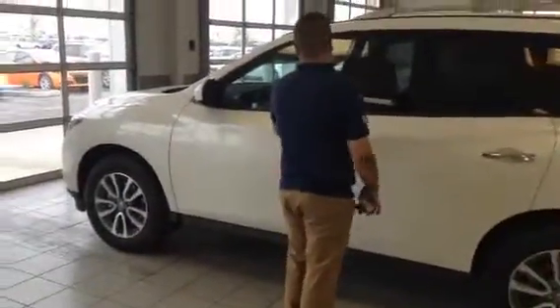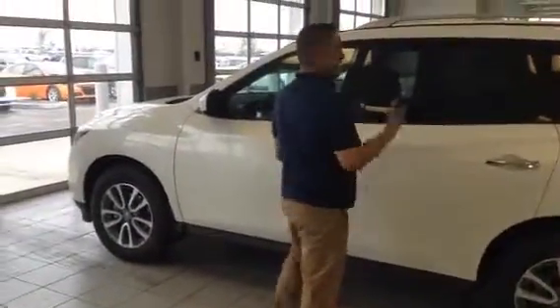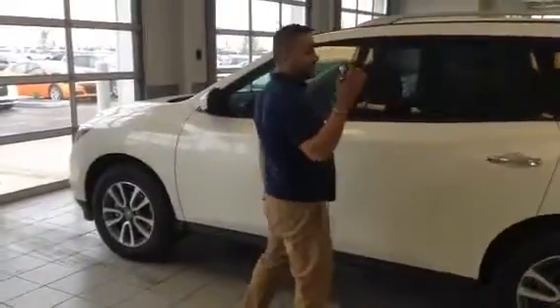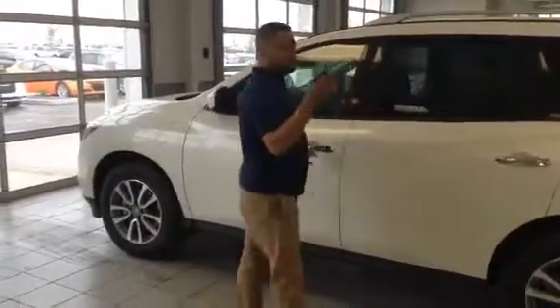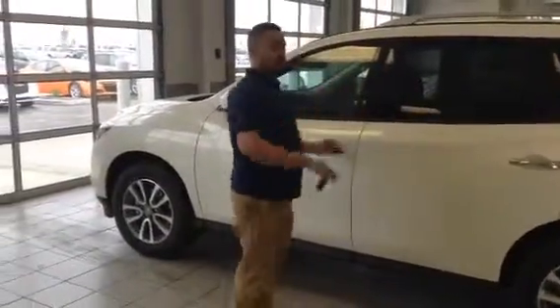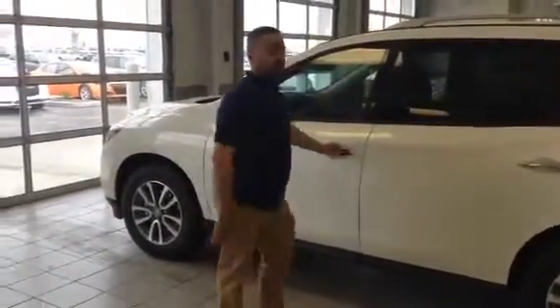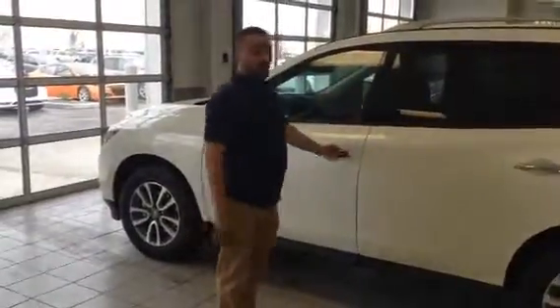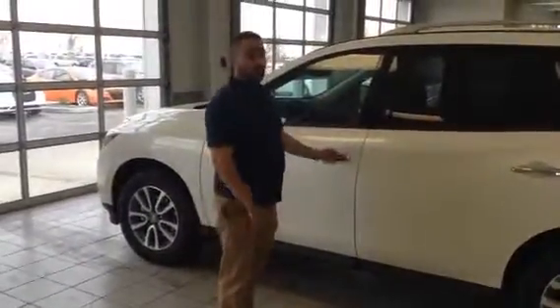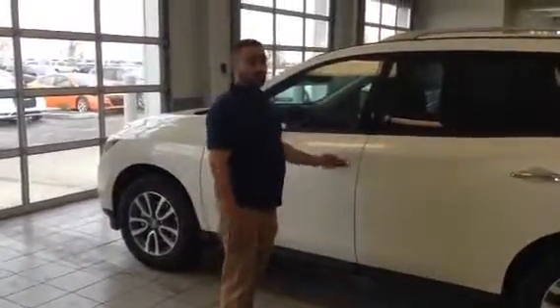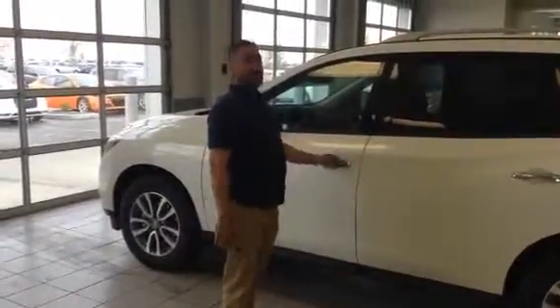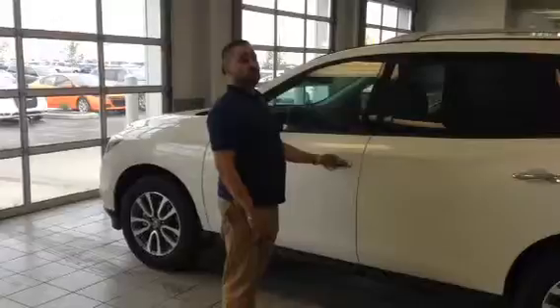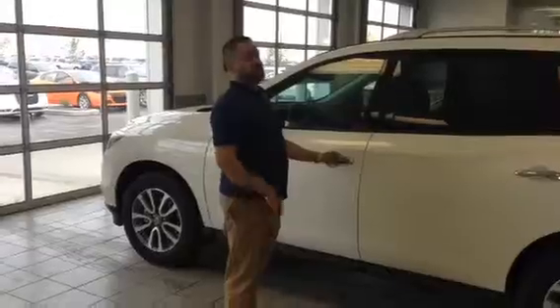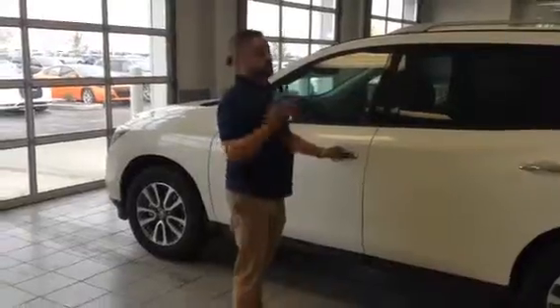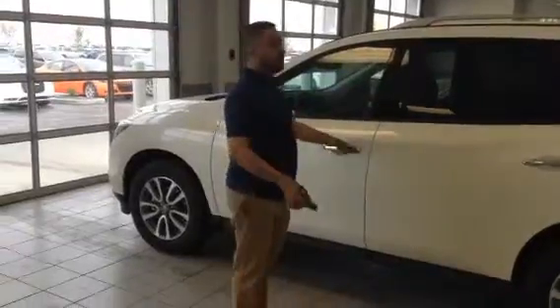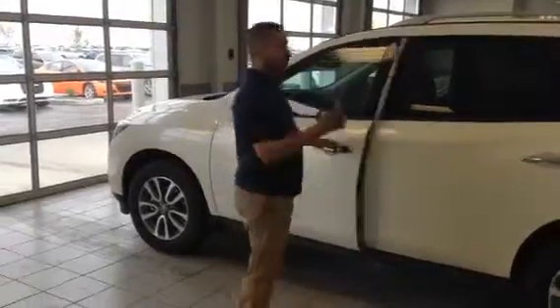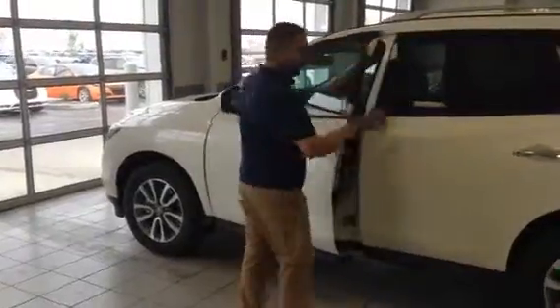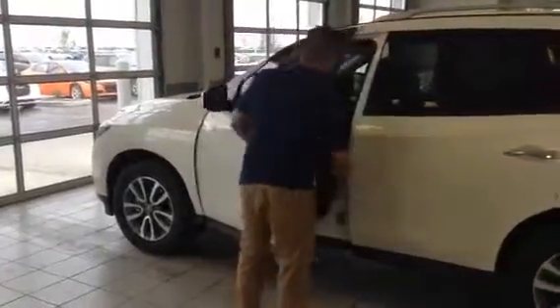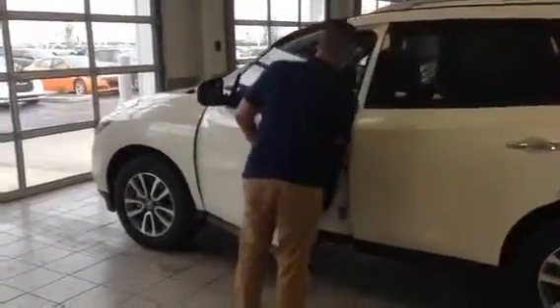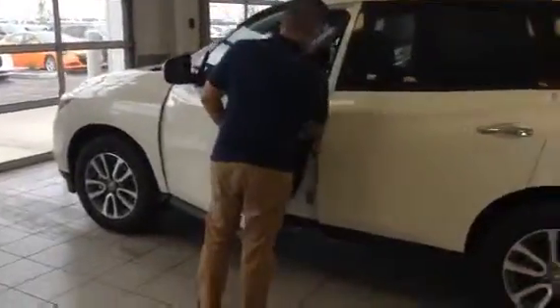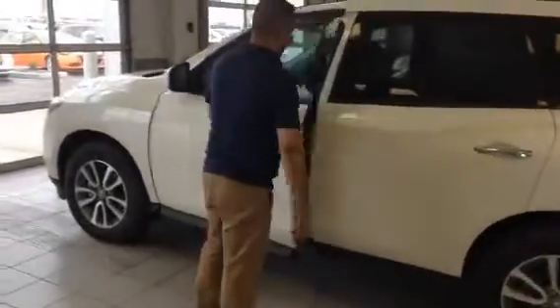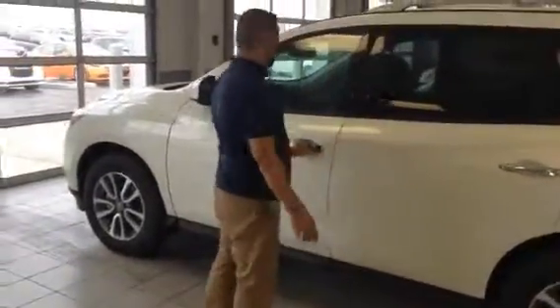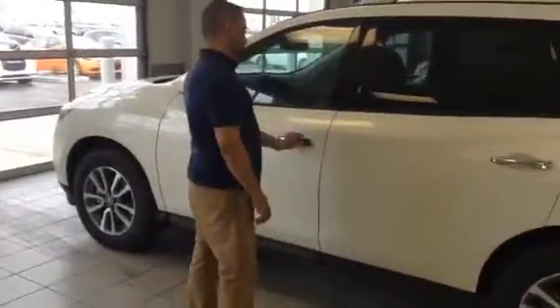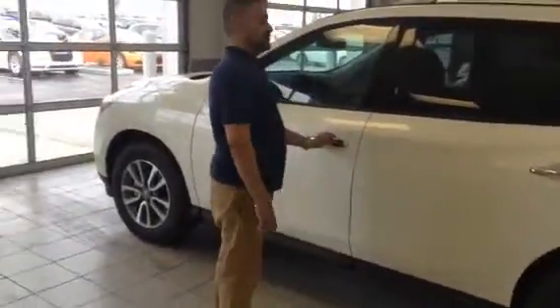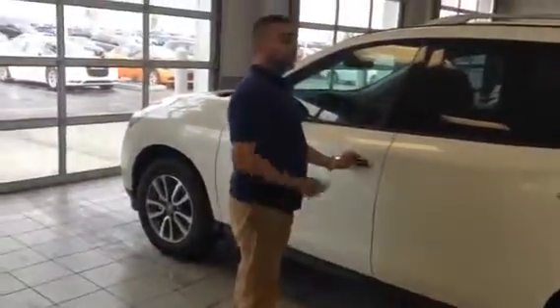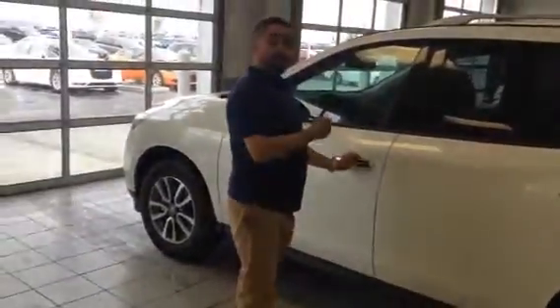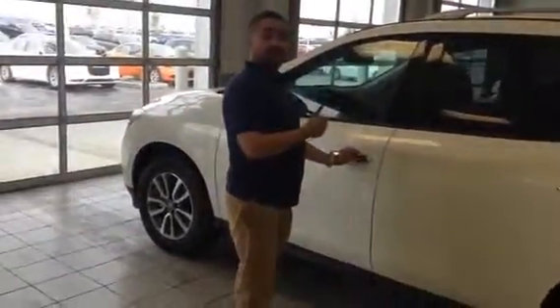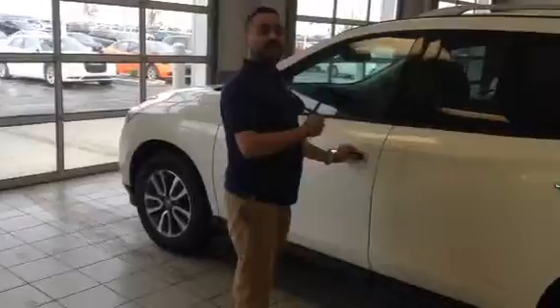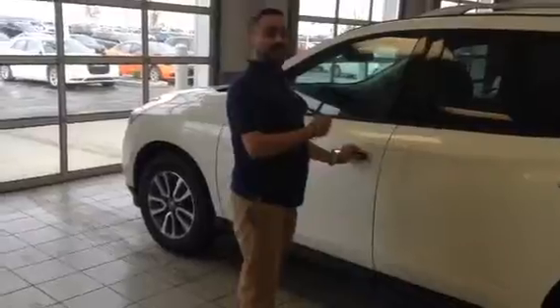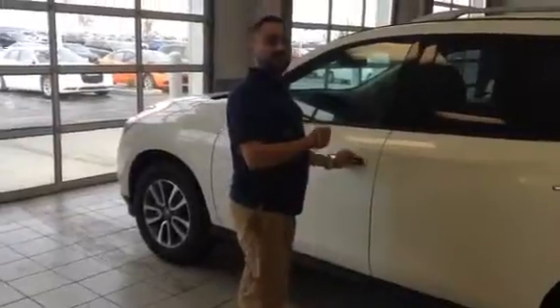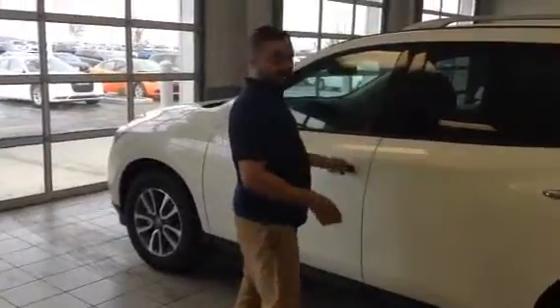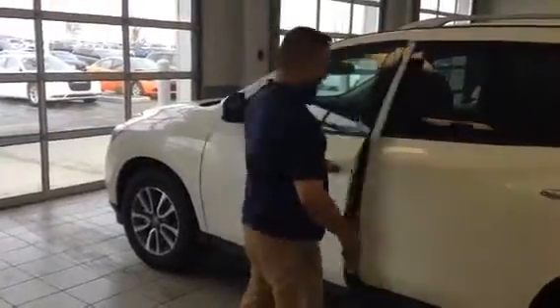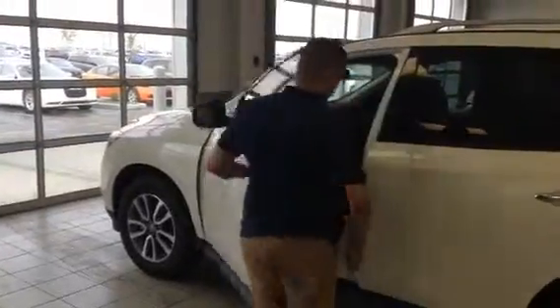You have the Nissan Intelligent Key — one press, two presses, opens the whole vehicle. It's called Intelligent for a reason. You can't lock the keys inside.